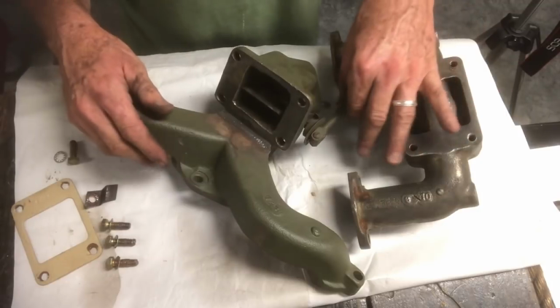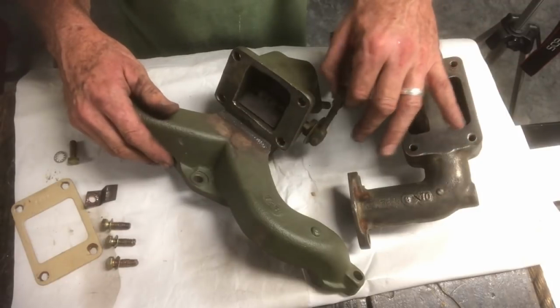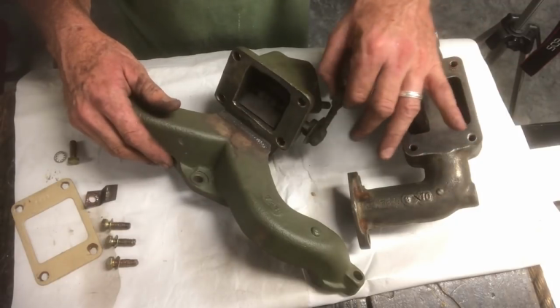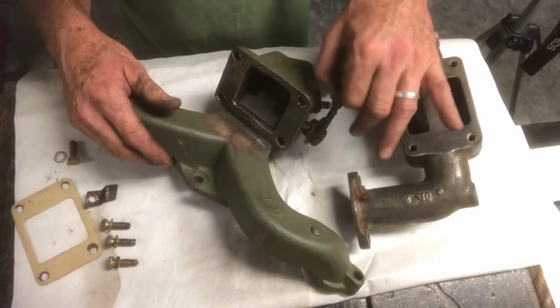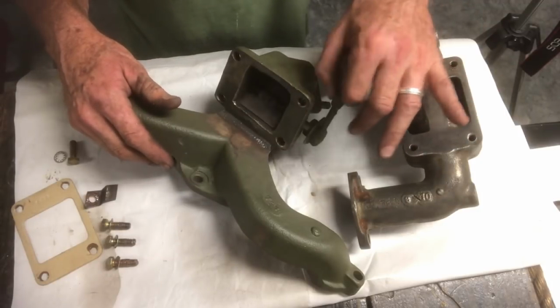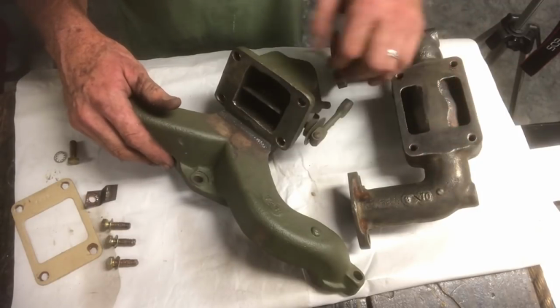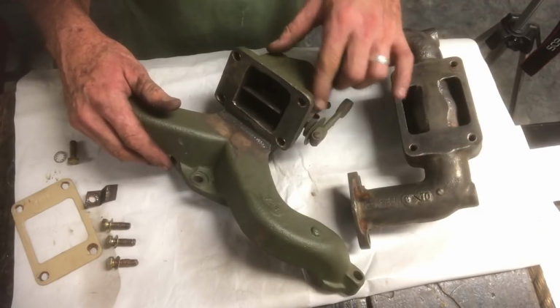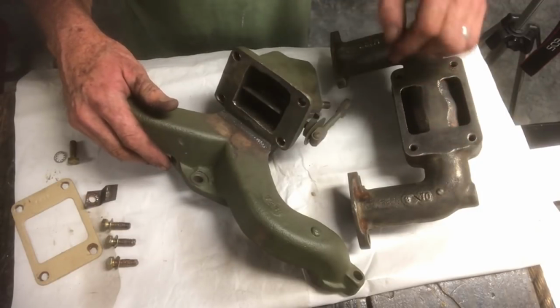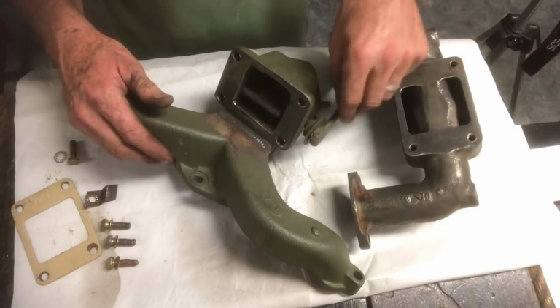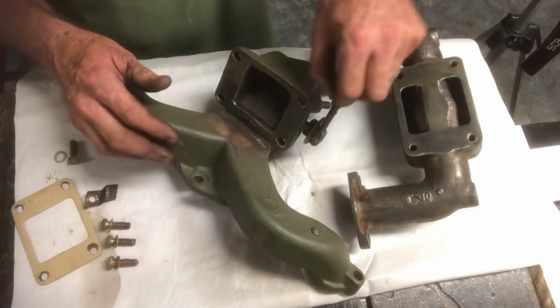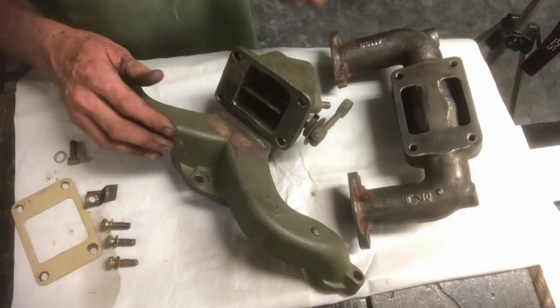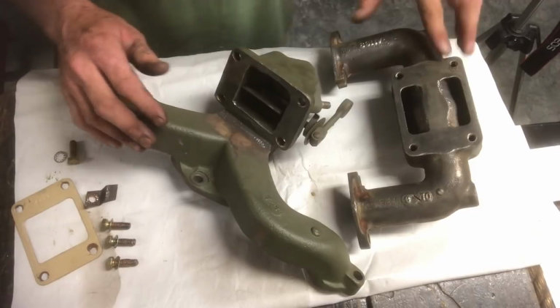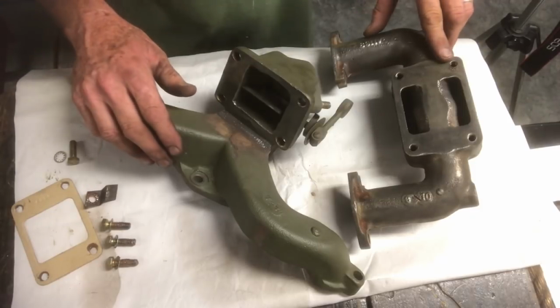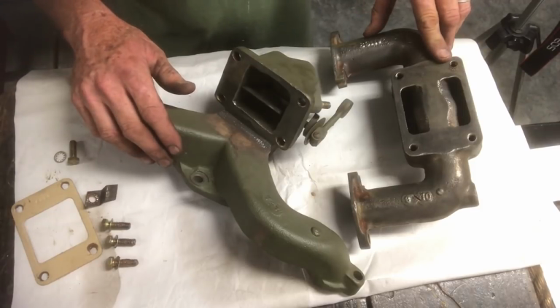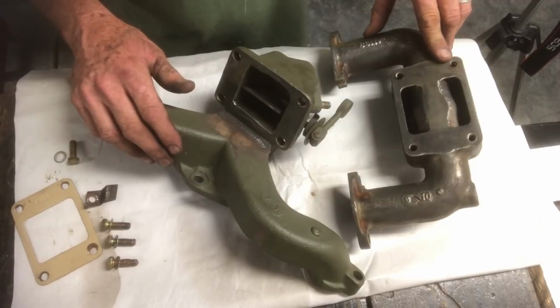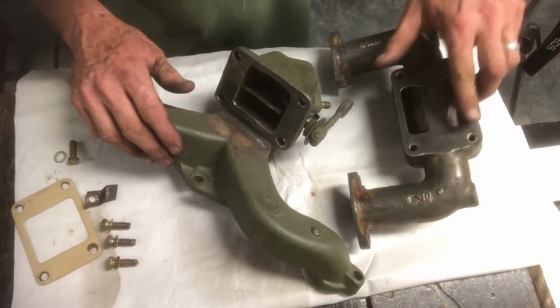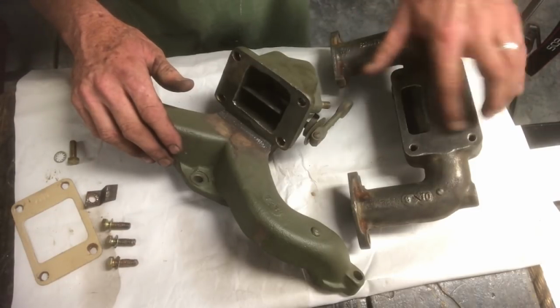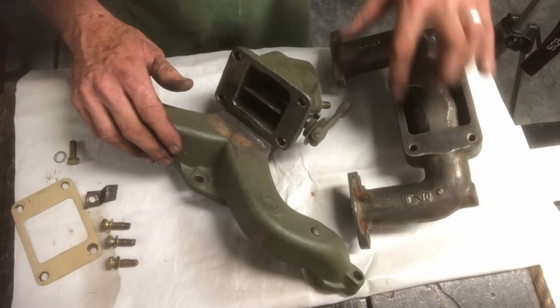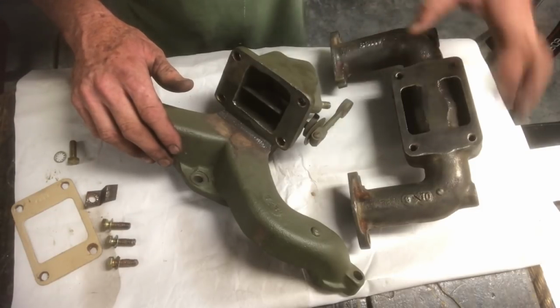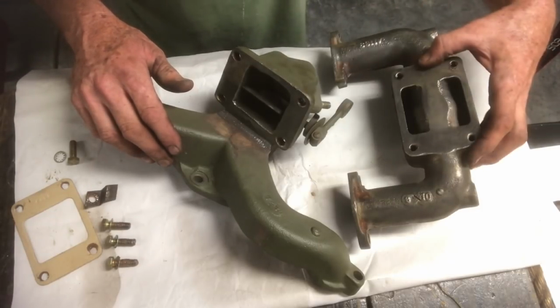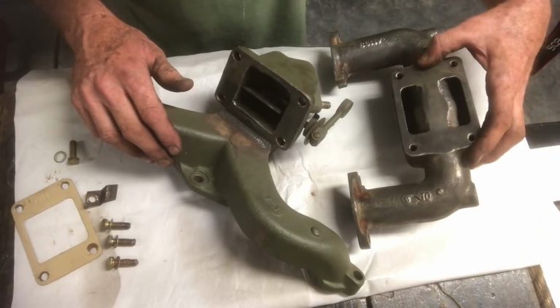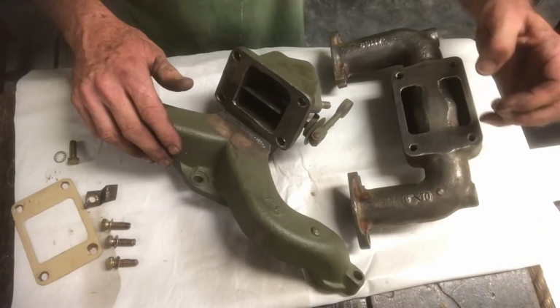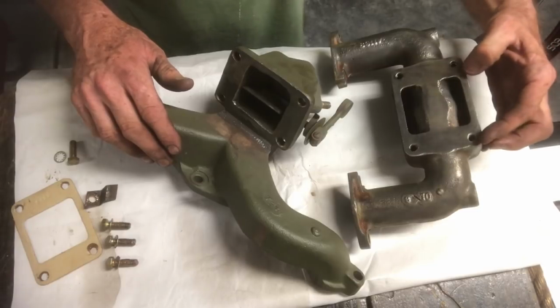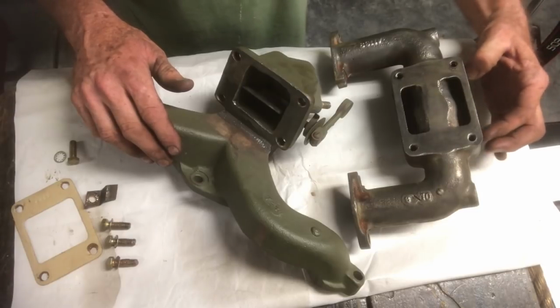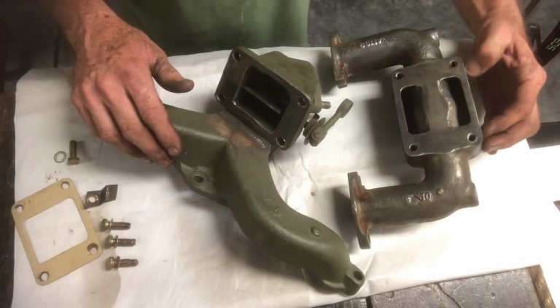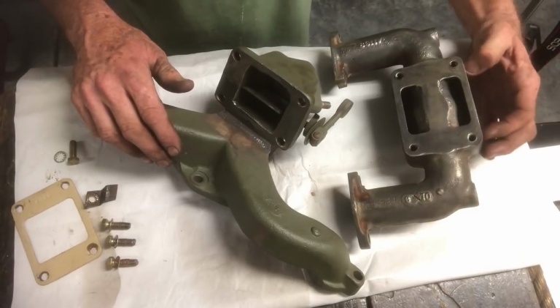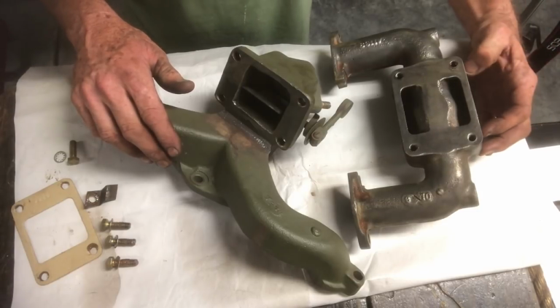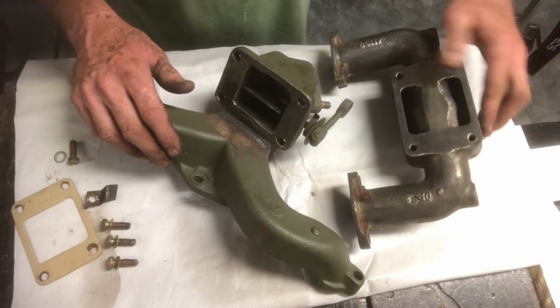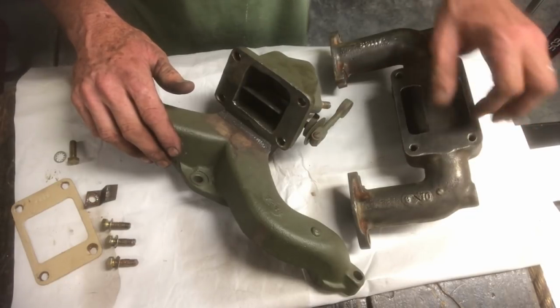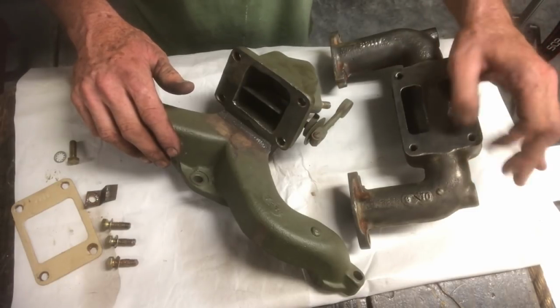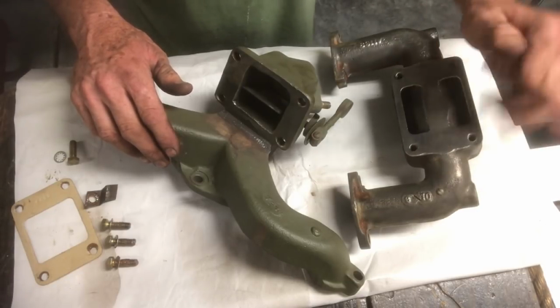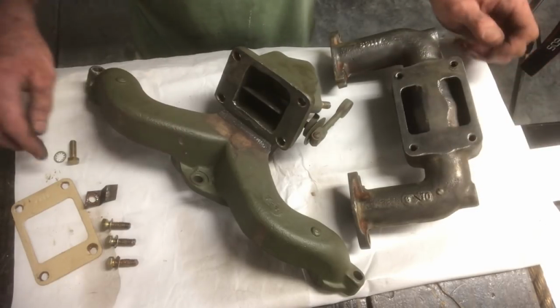I've already got the heat riser assembly all together and the spring's good - it works very freely. I went ahead and ran a tap down the threaded portions of the intake manifold just to make sure the threads were going to be nice so it would take the new bolts and be easy to install.